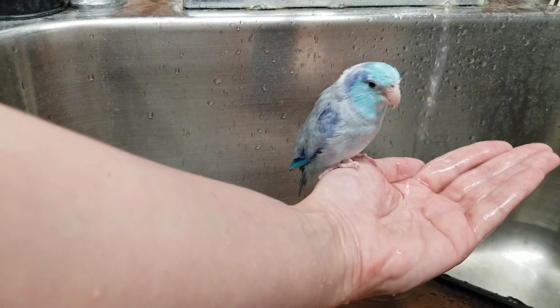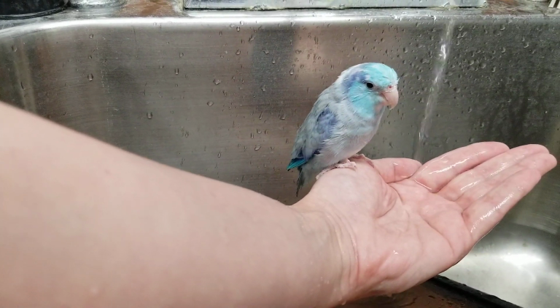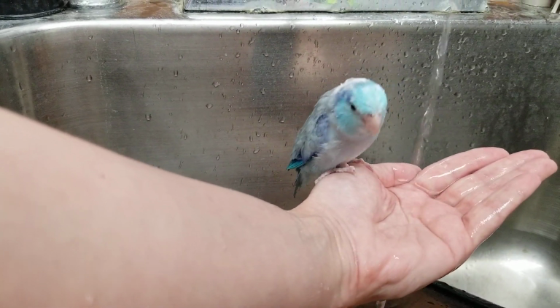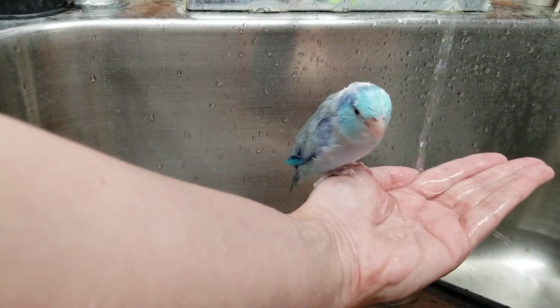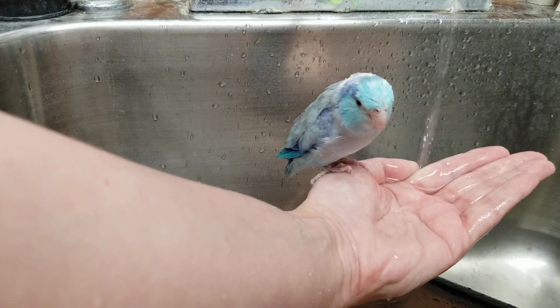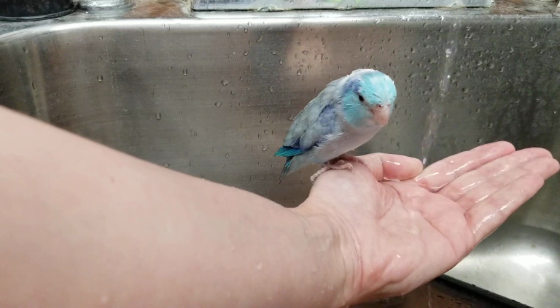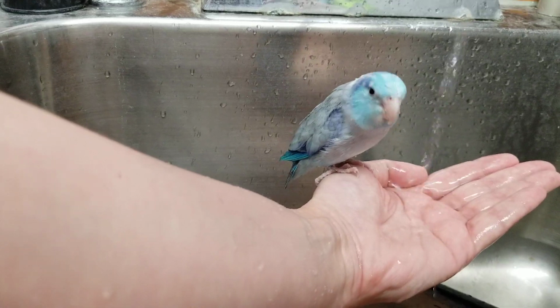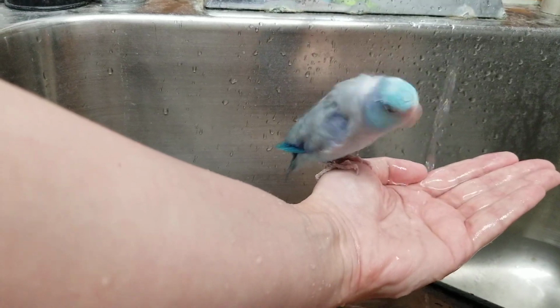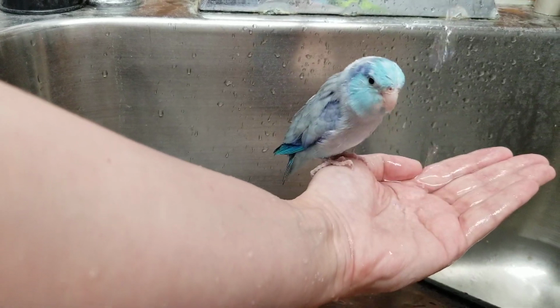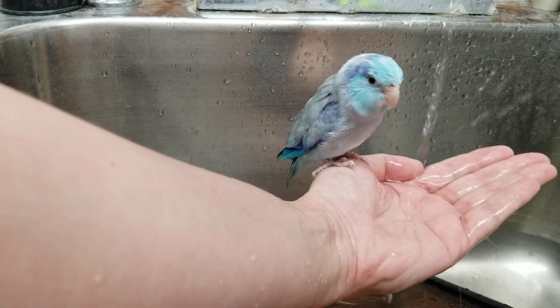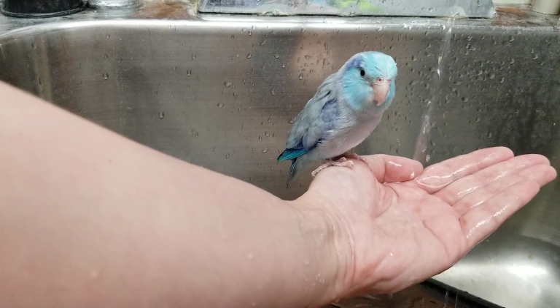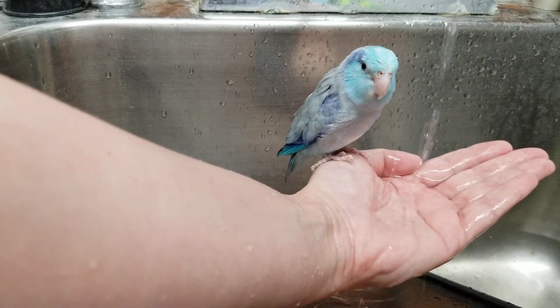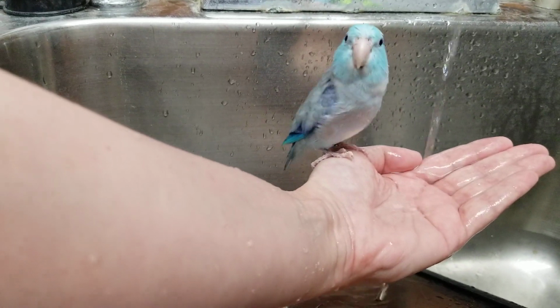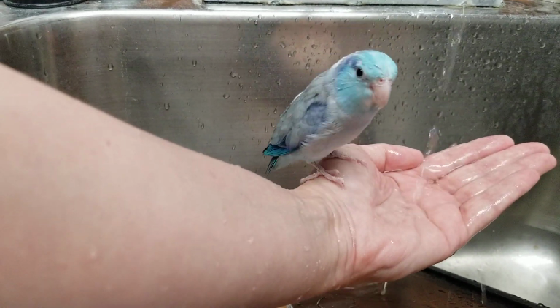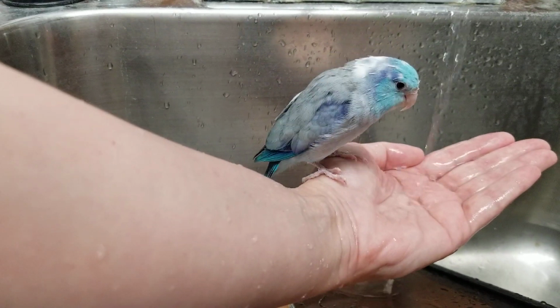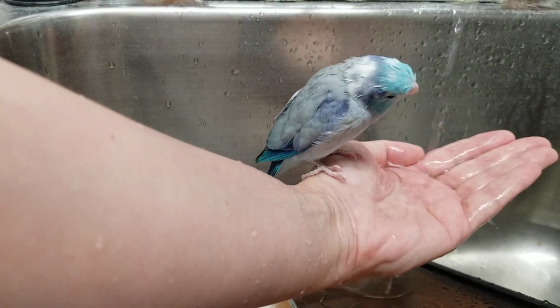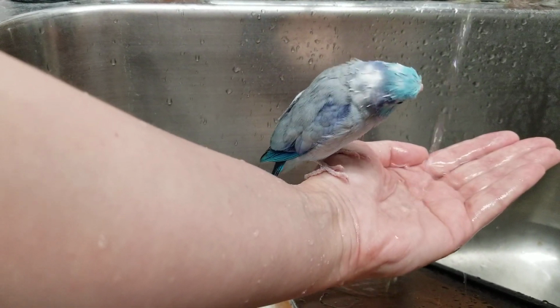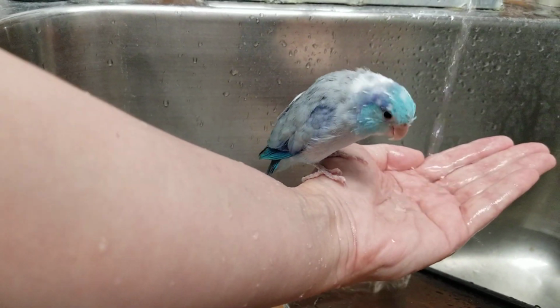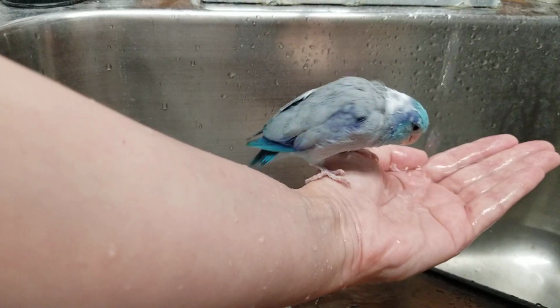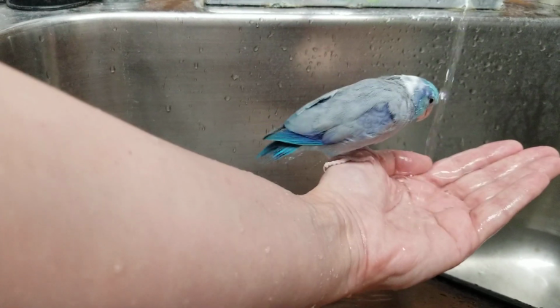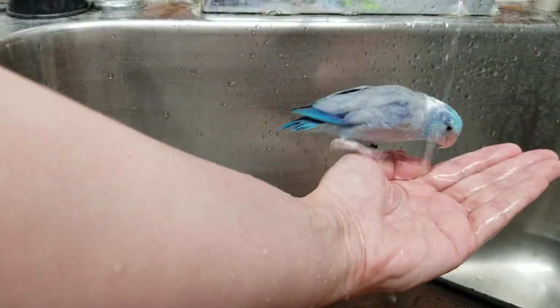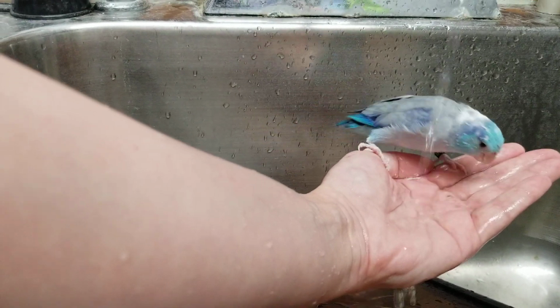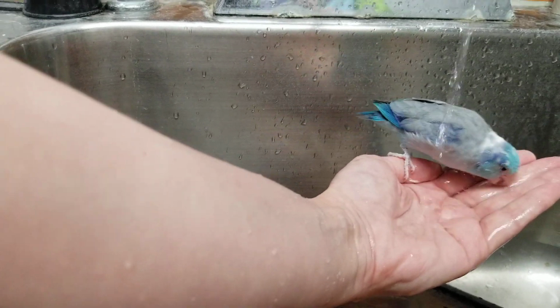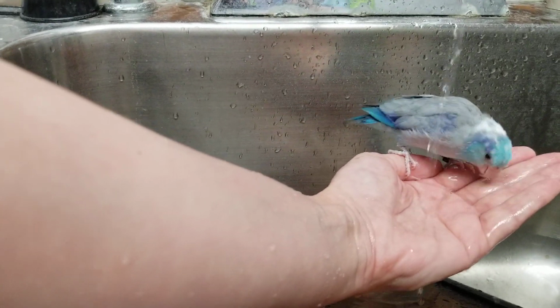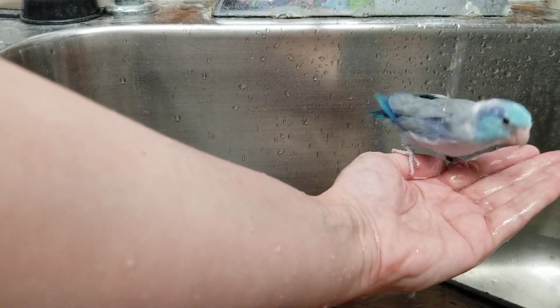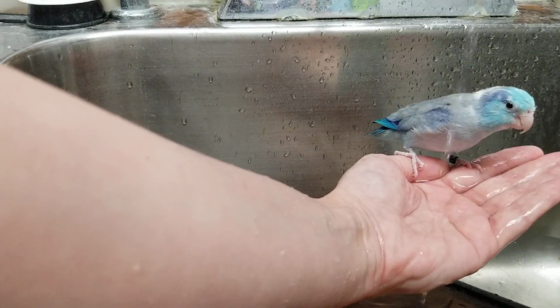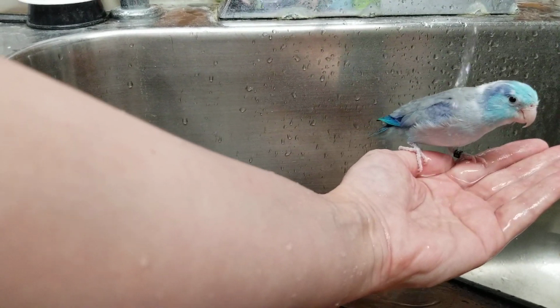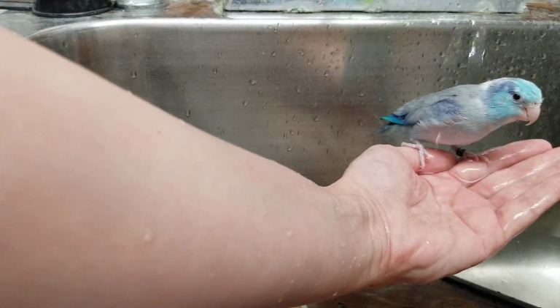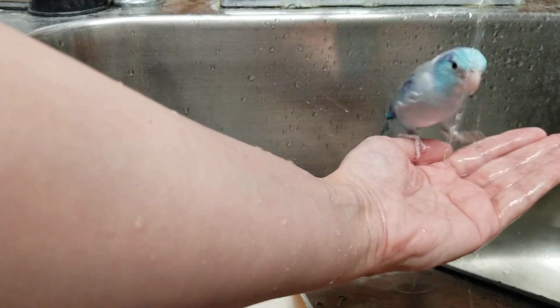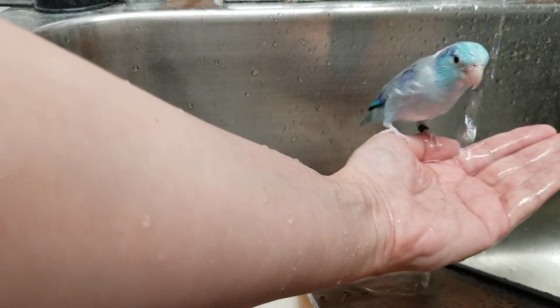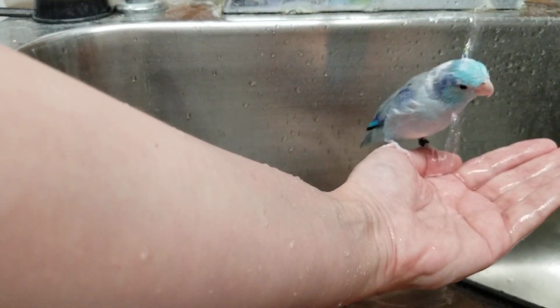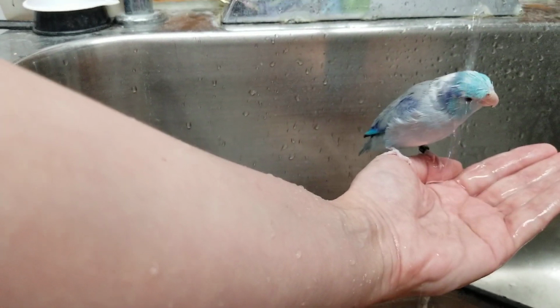This is not the natural color for parrotlets. This is the color that they genetically modified, kind of, by breeding. The natural one is green, like Kiwi.